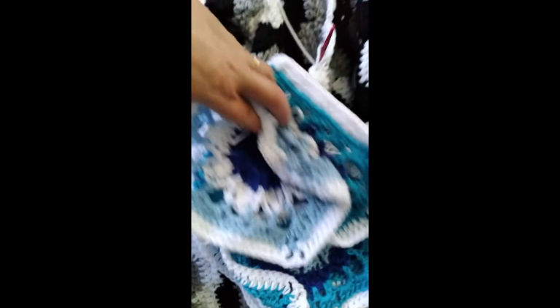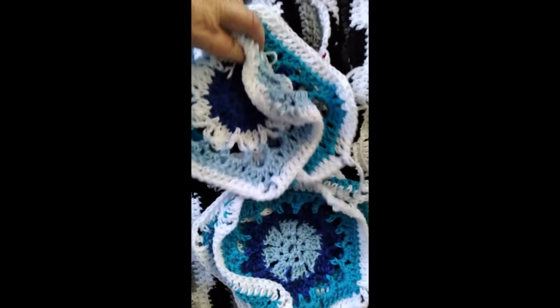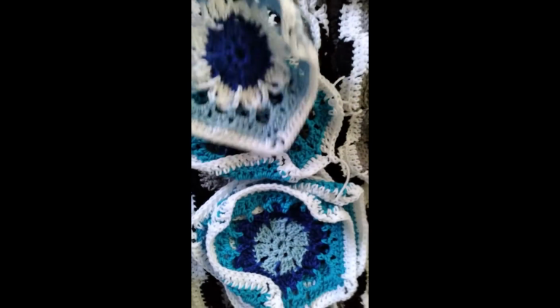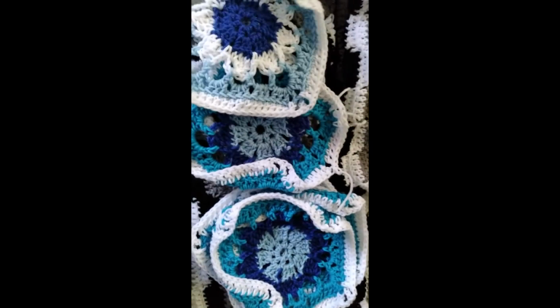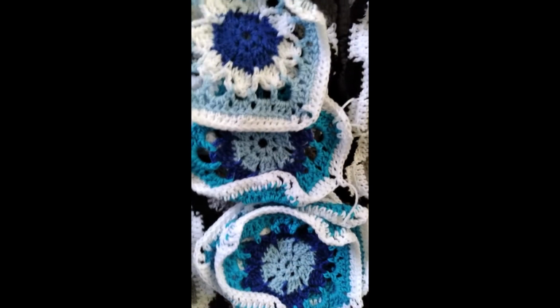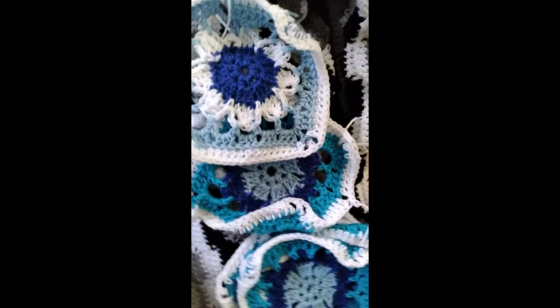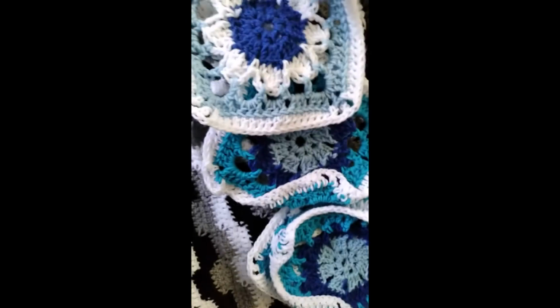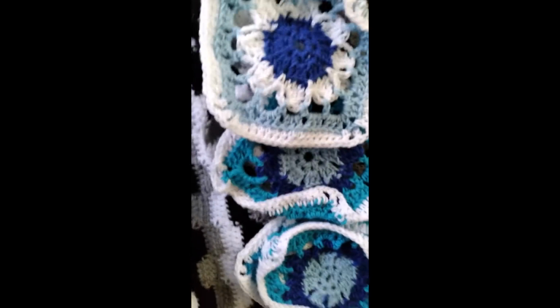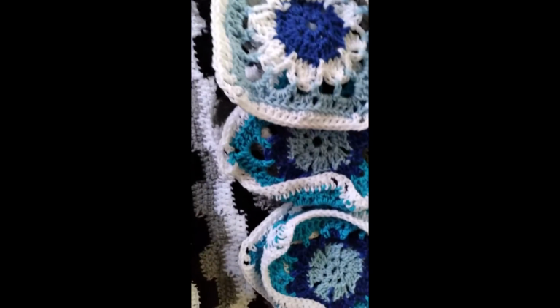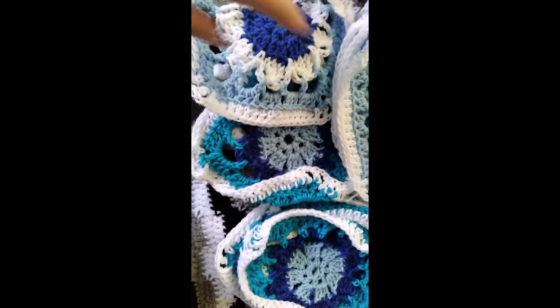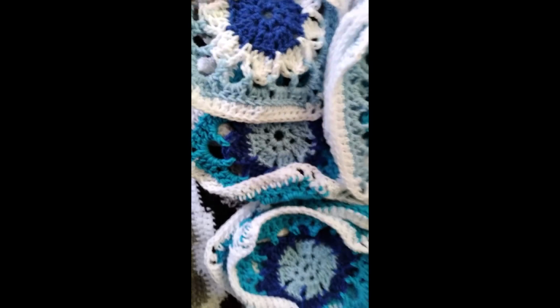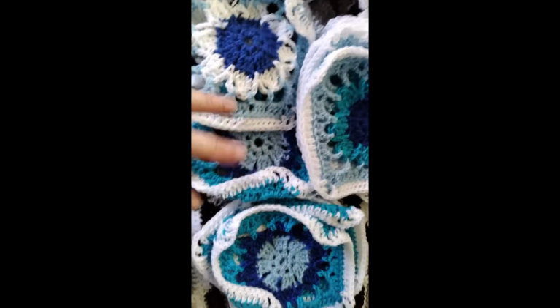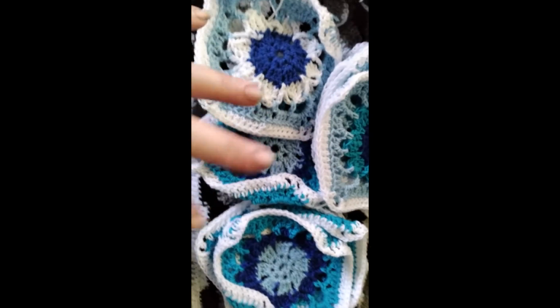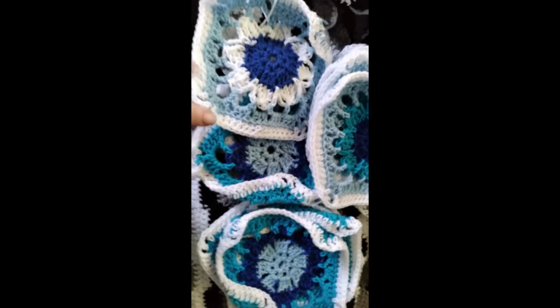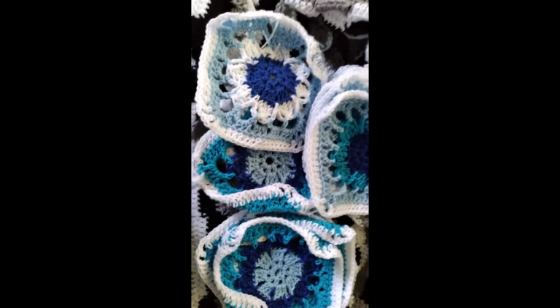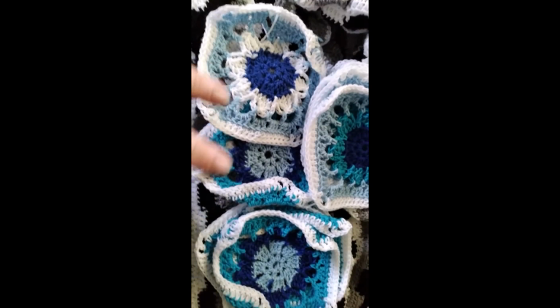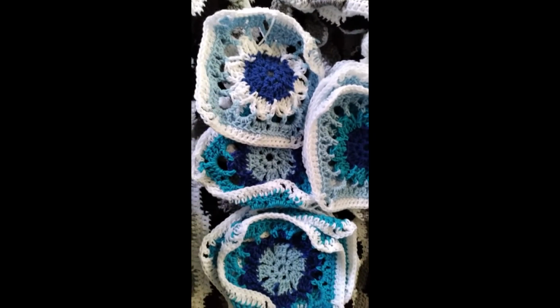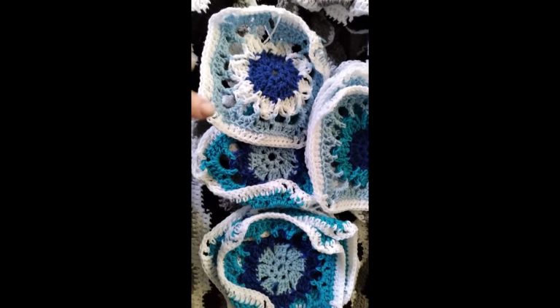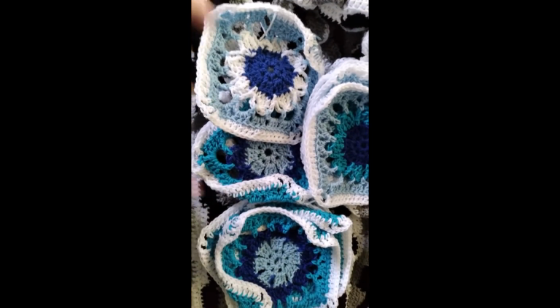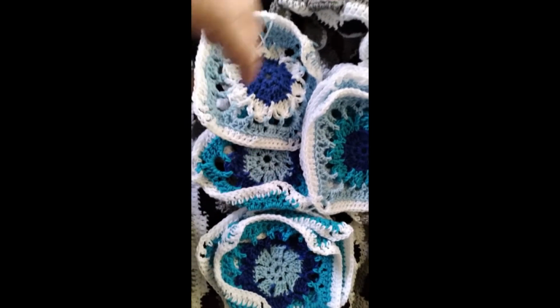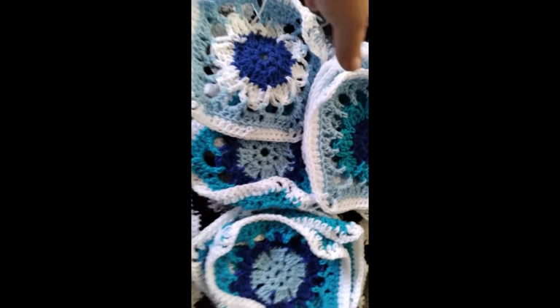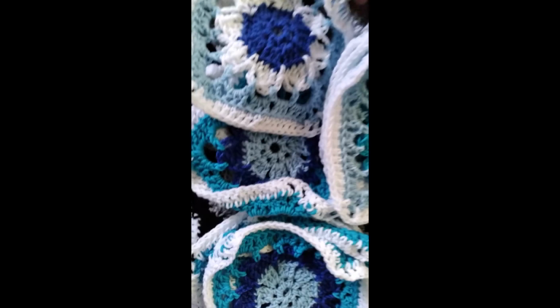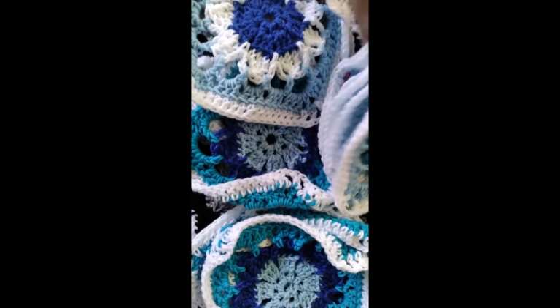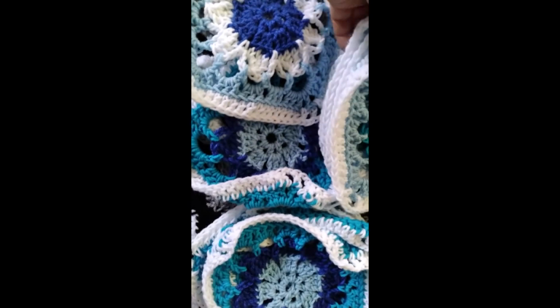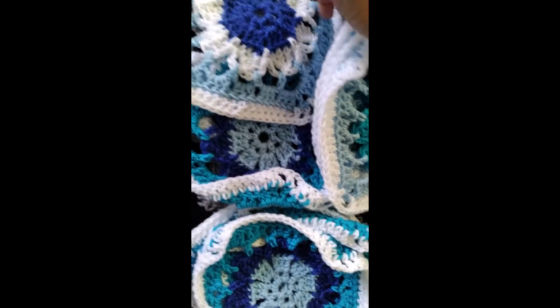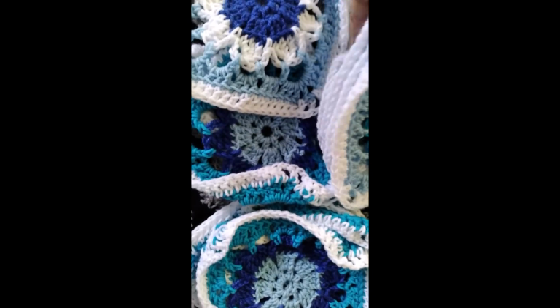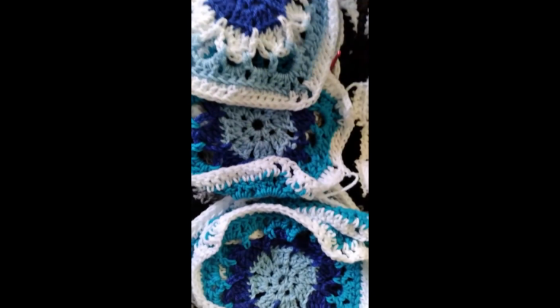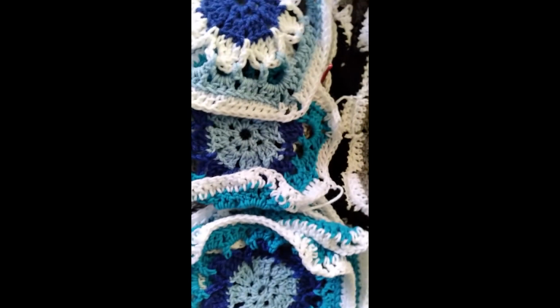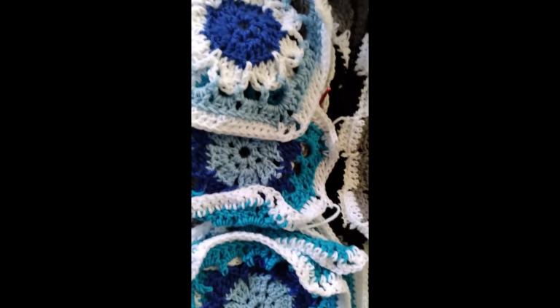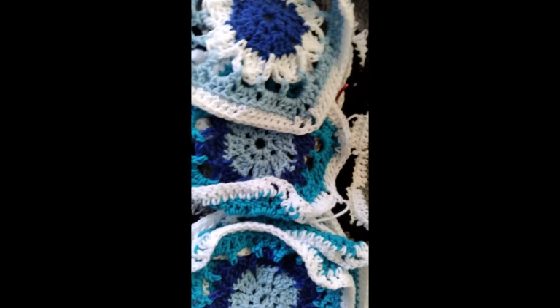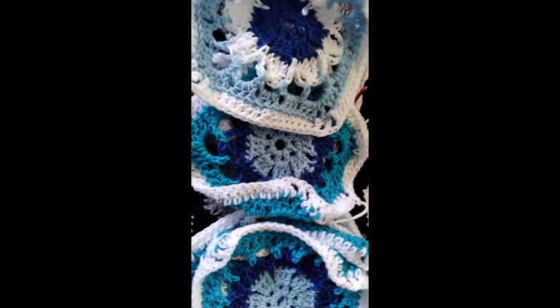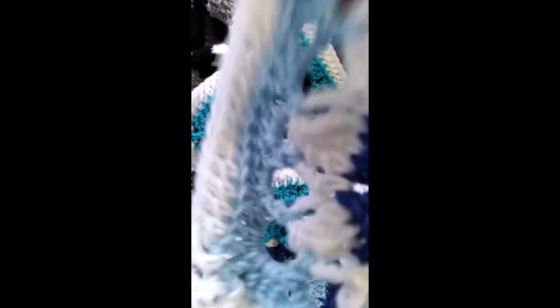Look at all these granny squares! I got all of them done for the afghan that I'm making next, which will be a granny square afghan. It's called China Blue, I do believe.